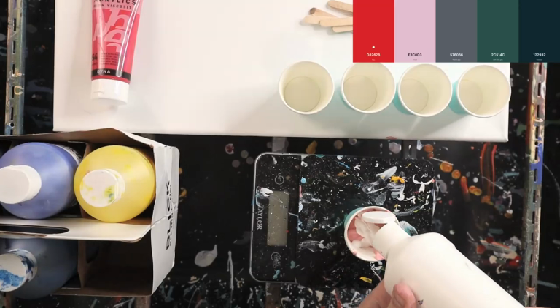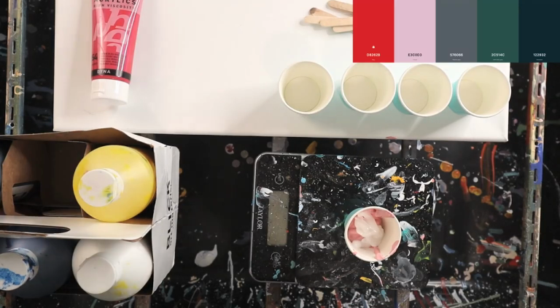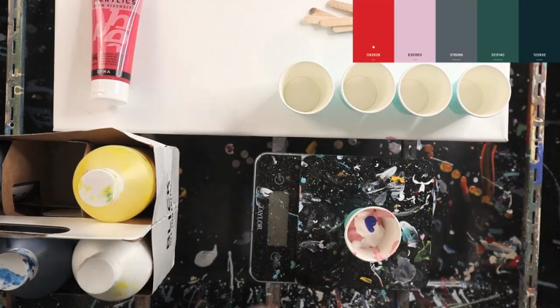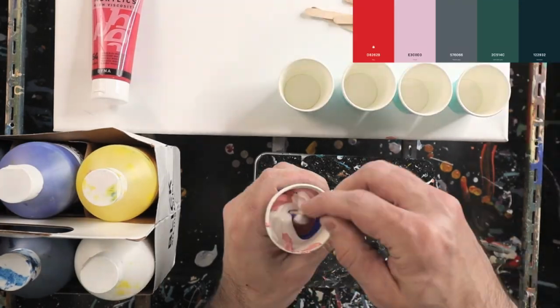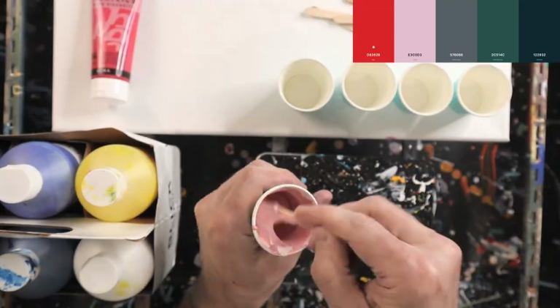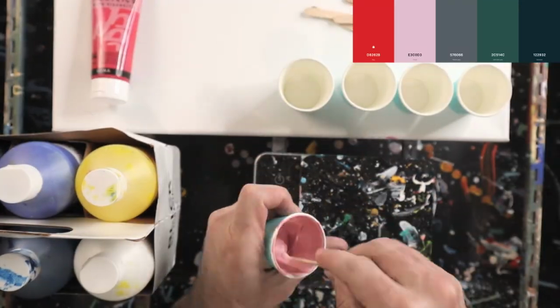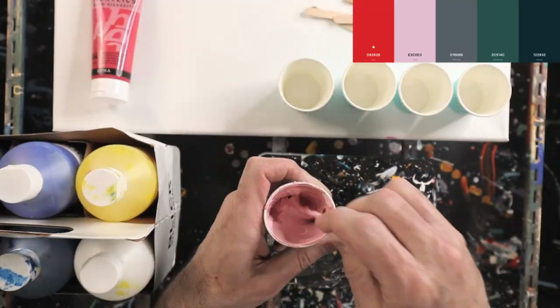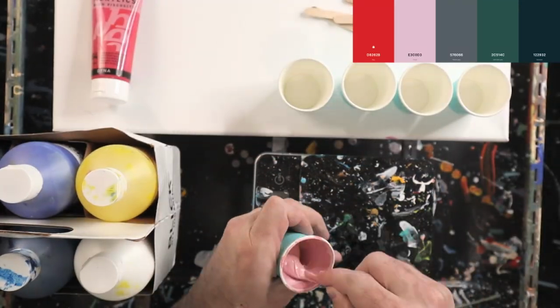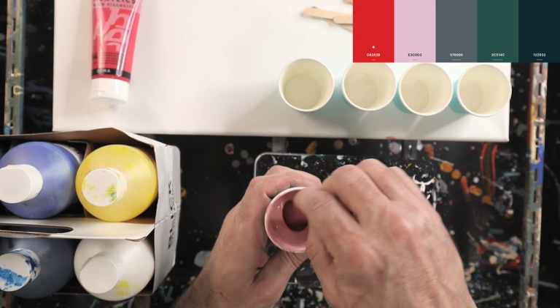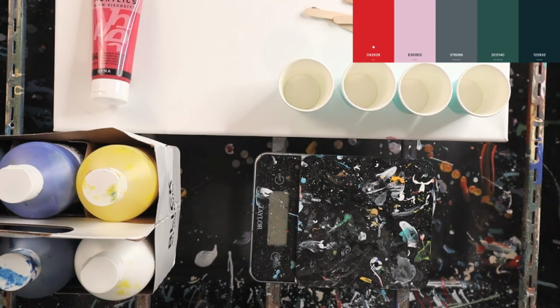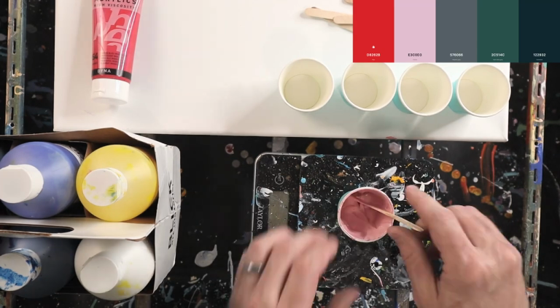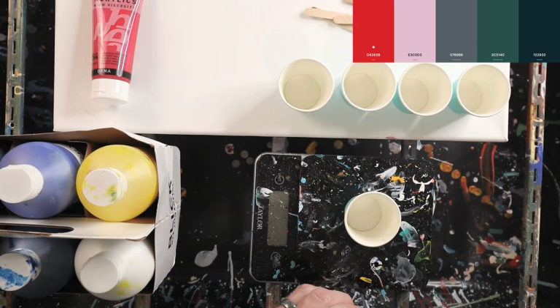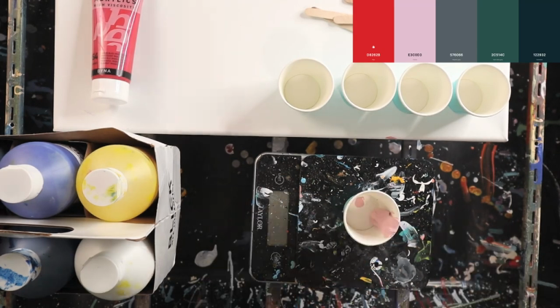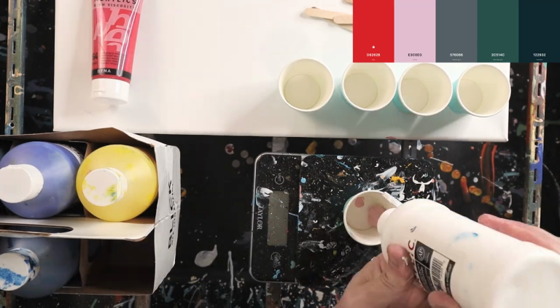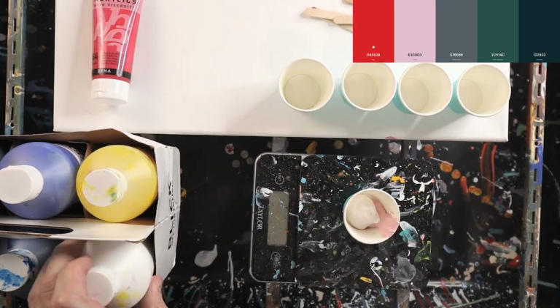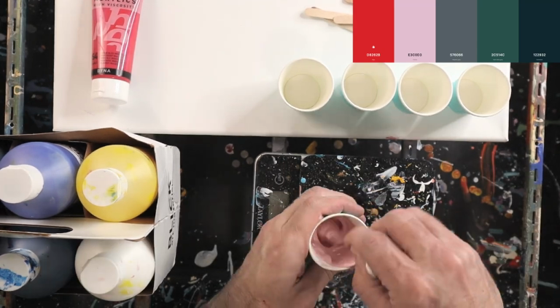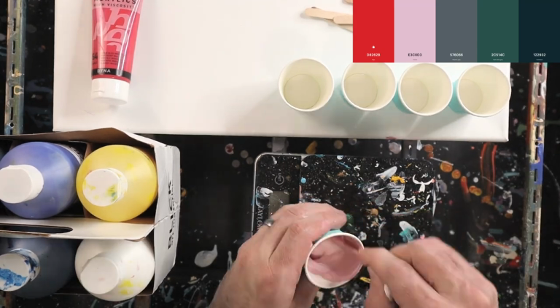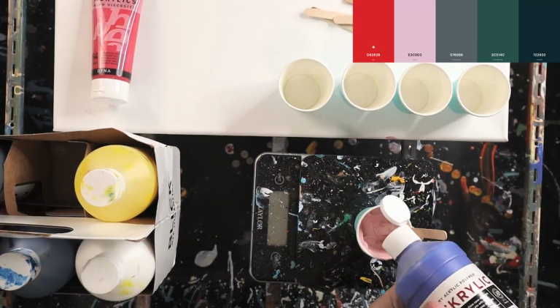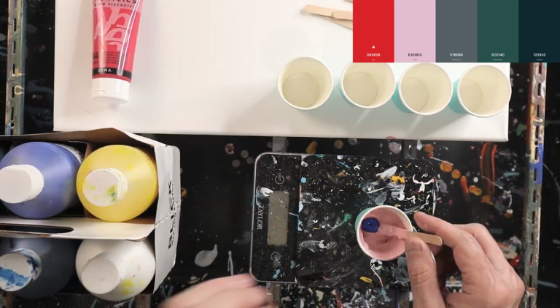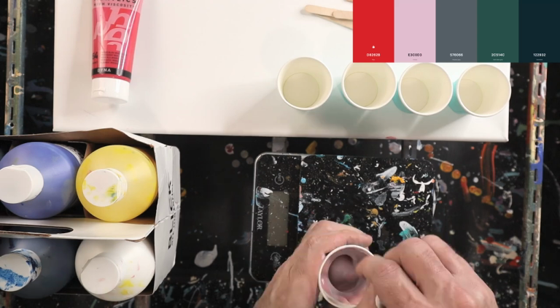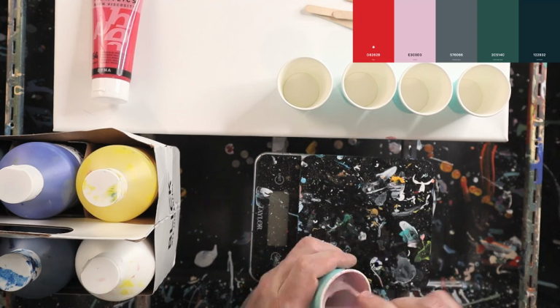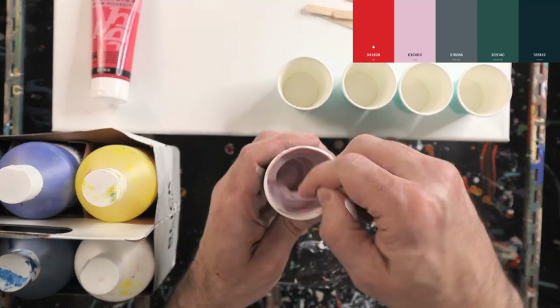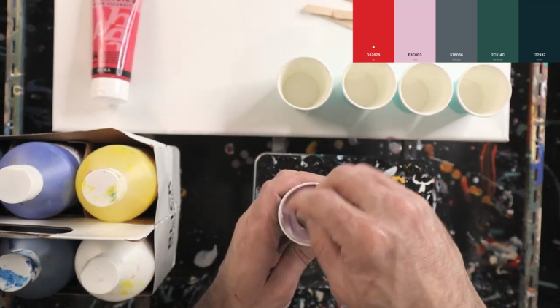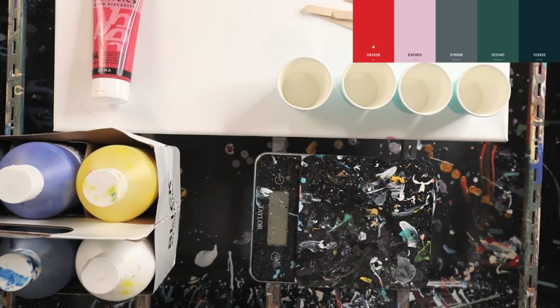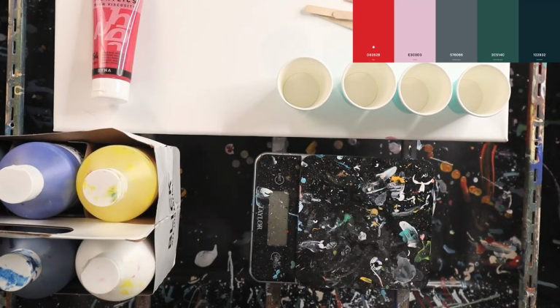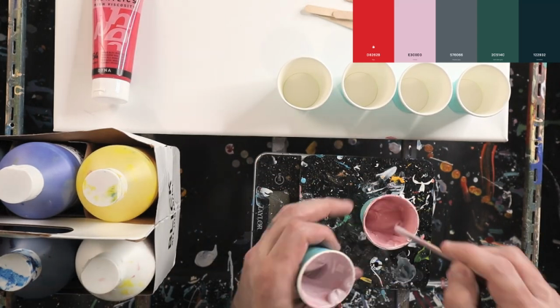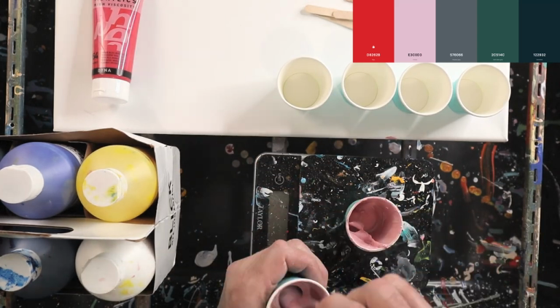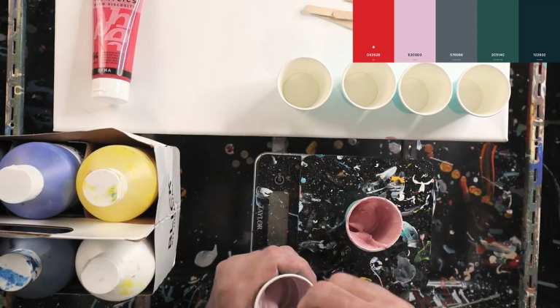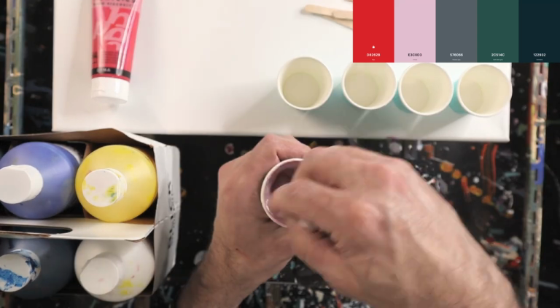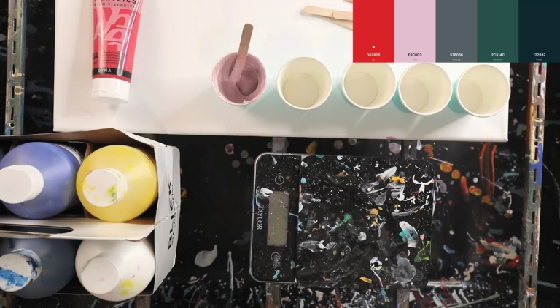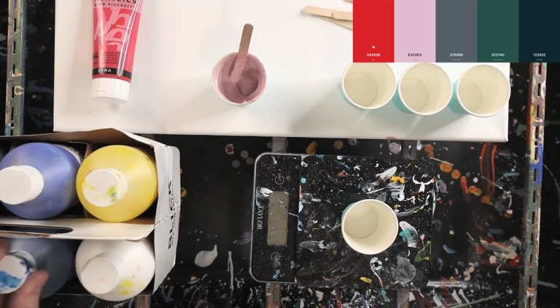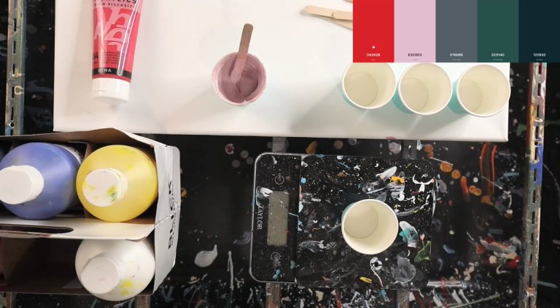So first of all I'm going to create the pink. The pink is kind of on the purple side, so I need to use a lot of white because it's very light, and add a little bit of blue to make it a little bit purple, and I get the color that I need.